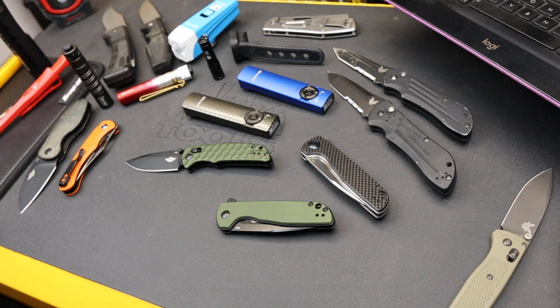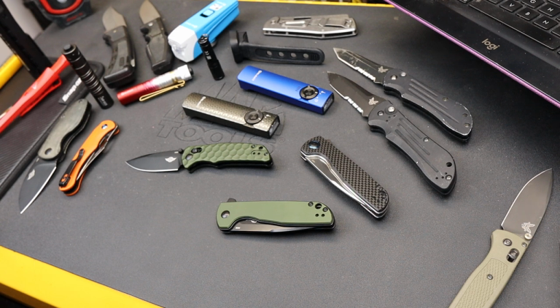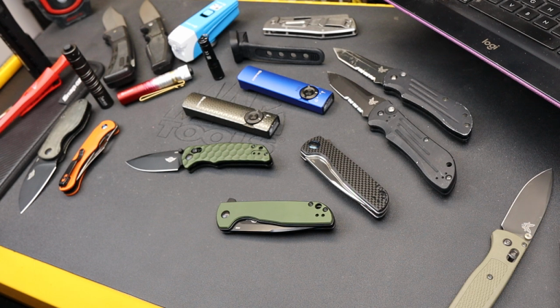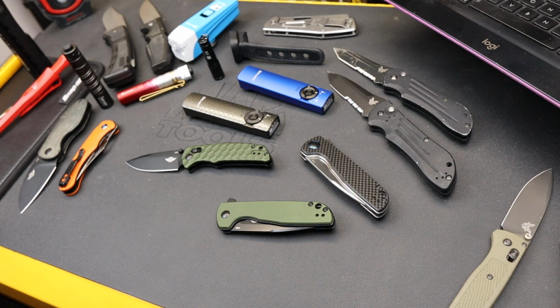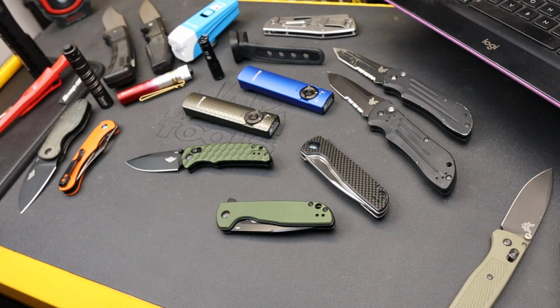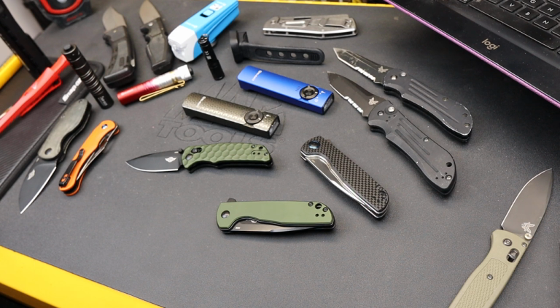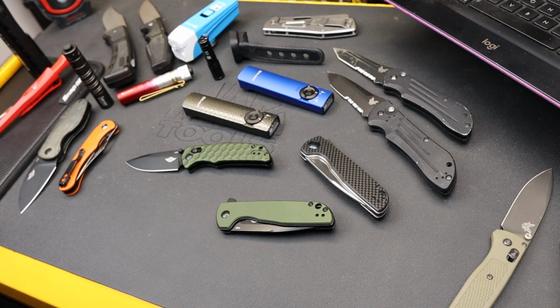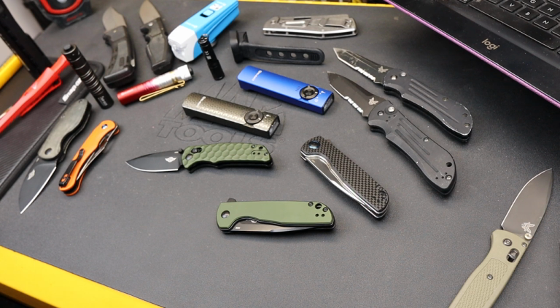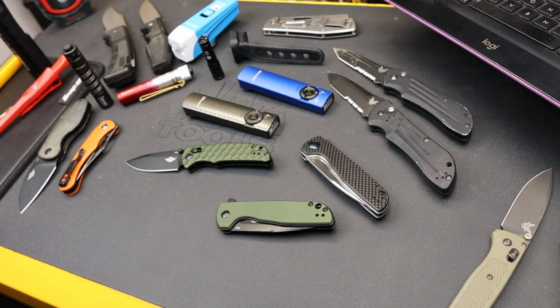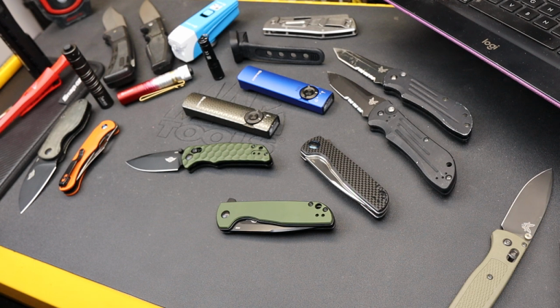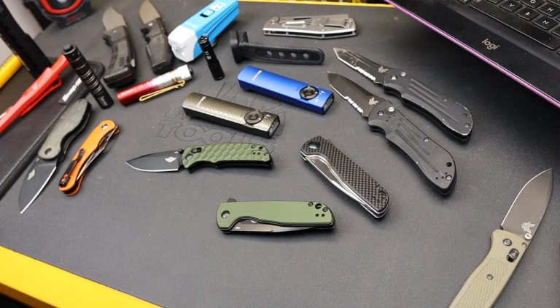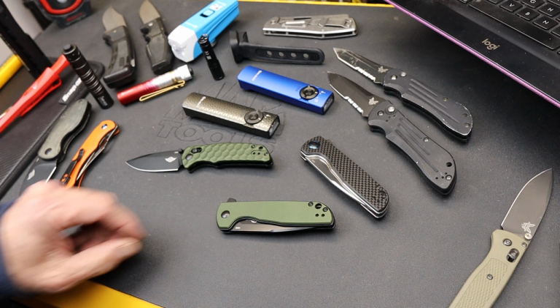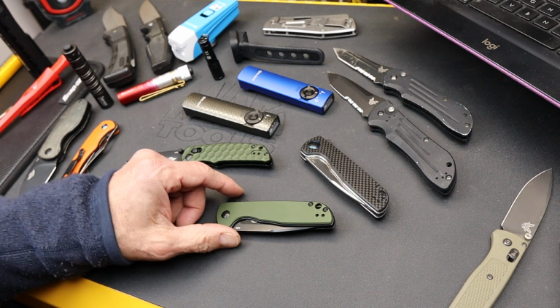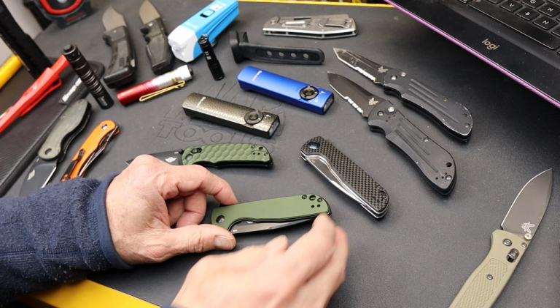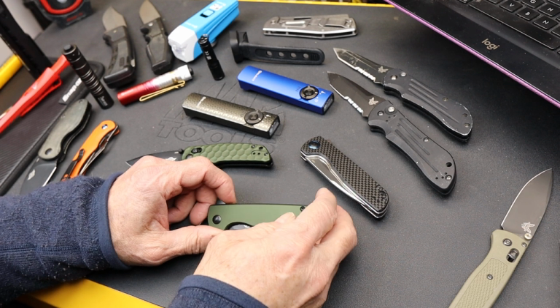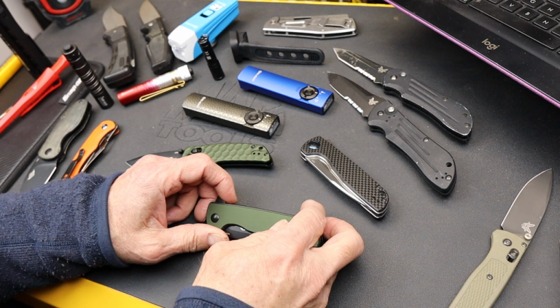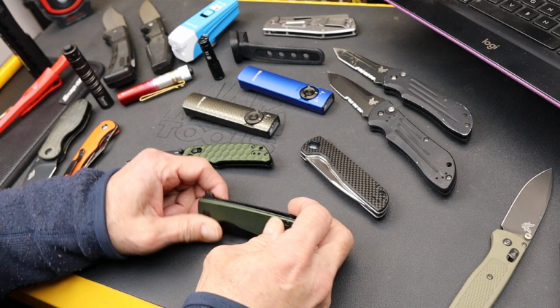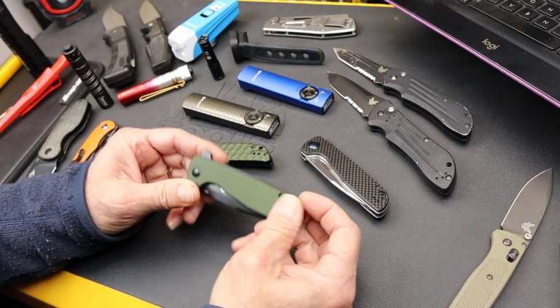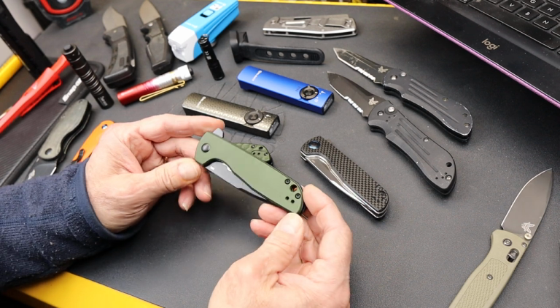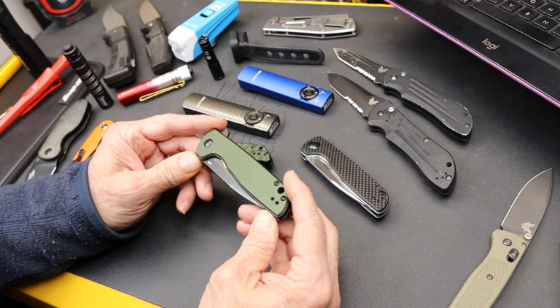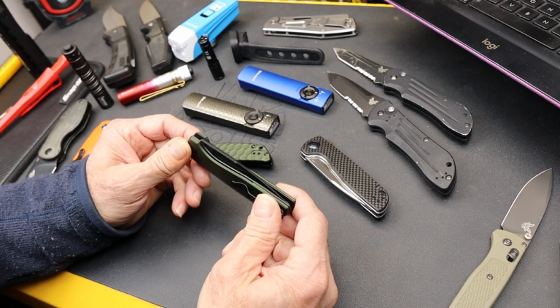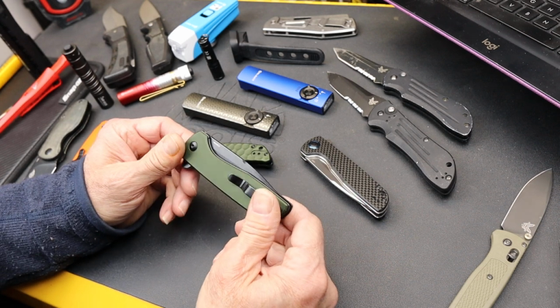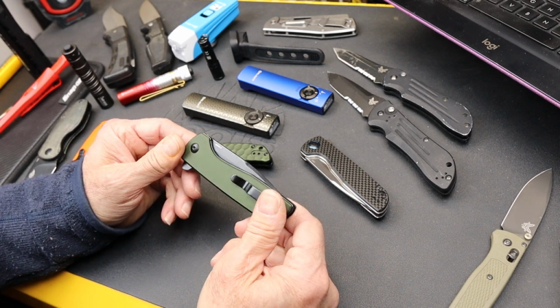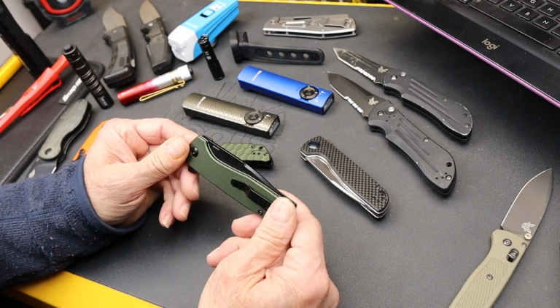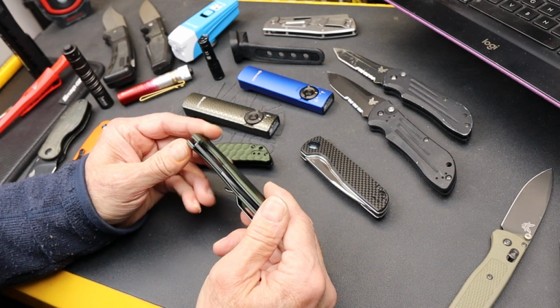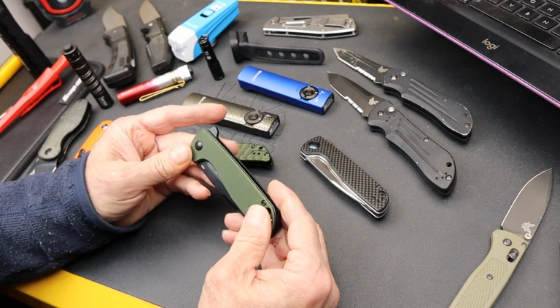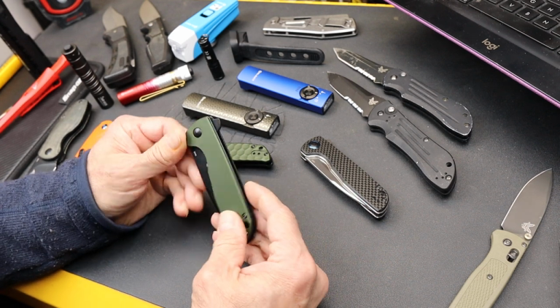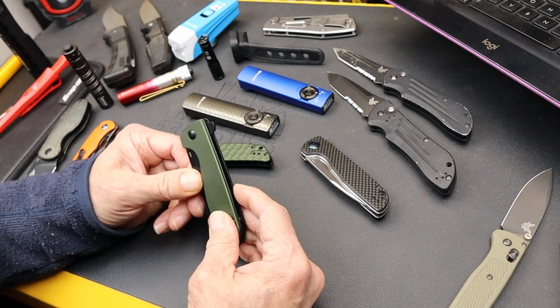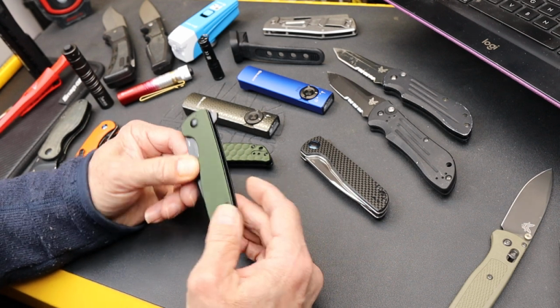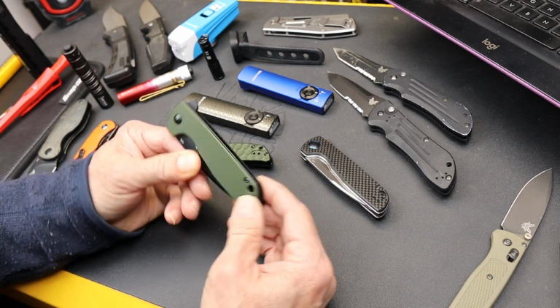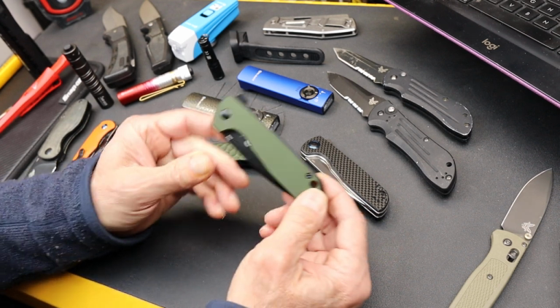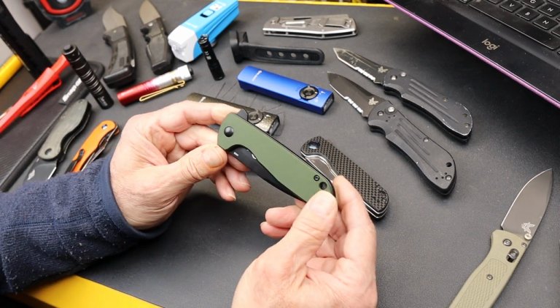Howdy folks, Doc here with Last Best Tool. It's a new month so there's a couple of new Olight product updates and new products, and I'm going to start with this update.